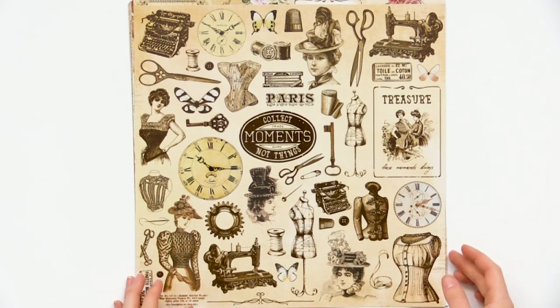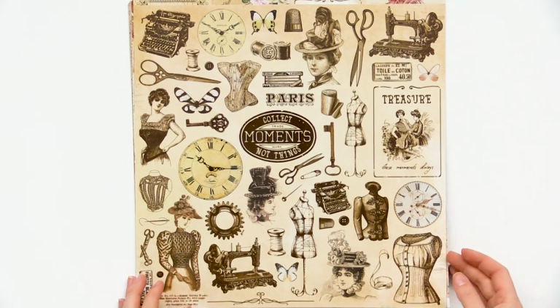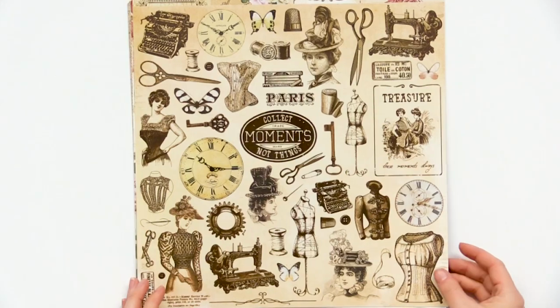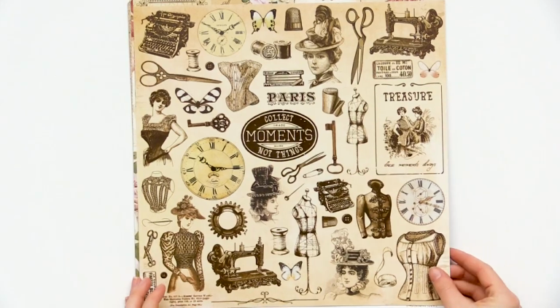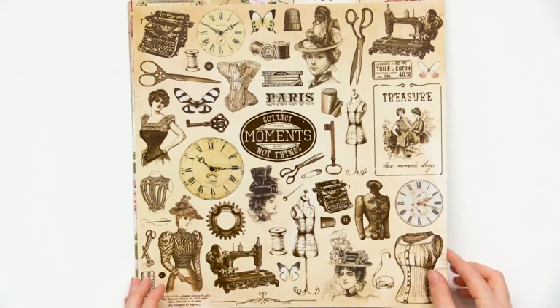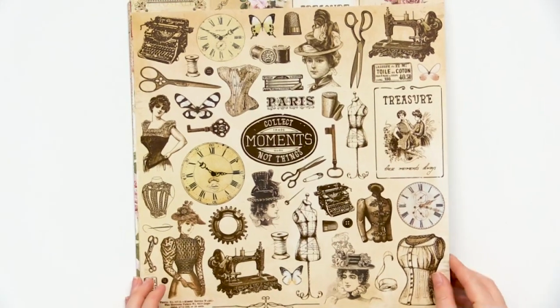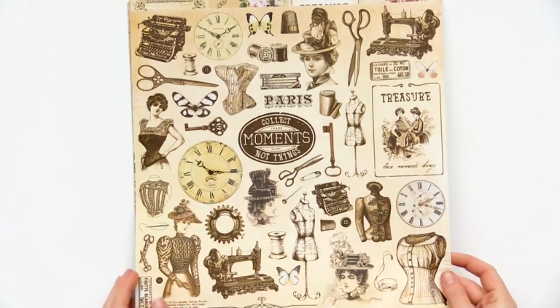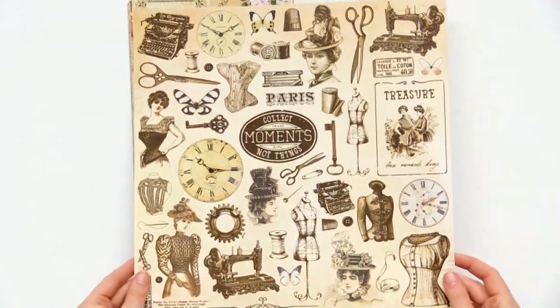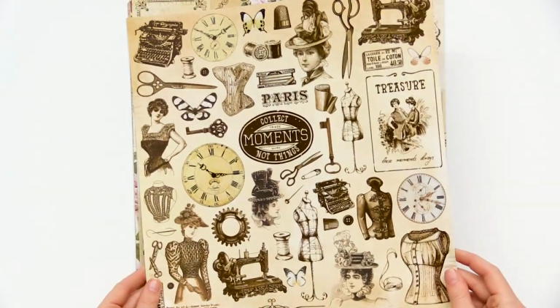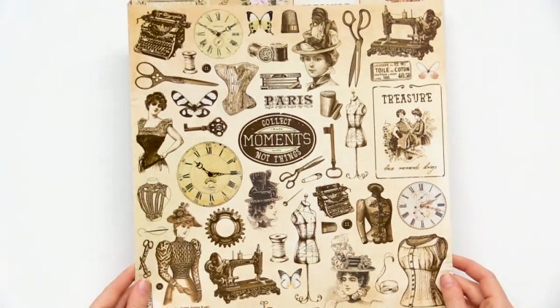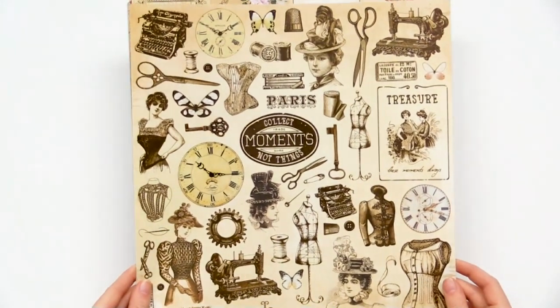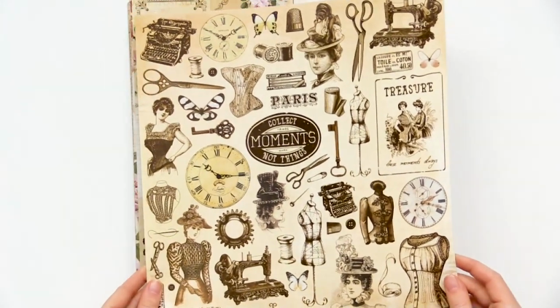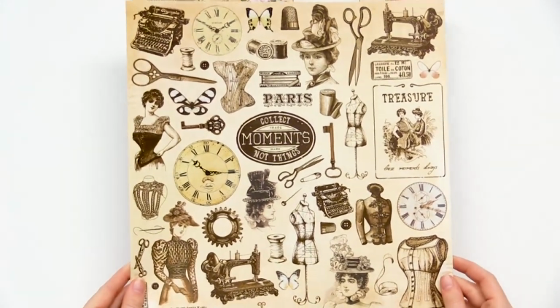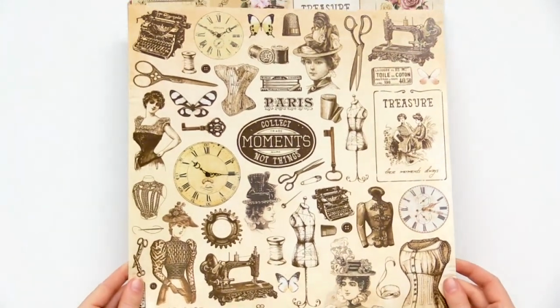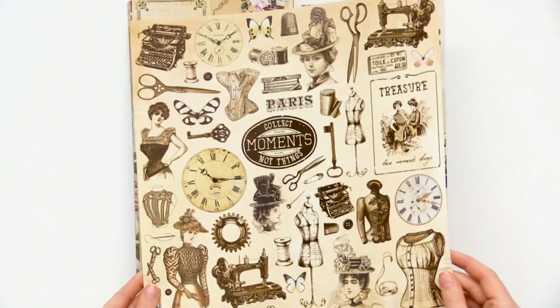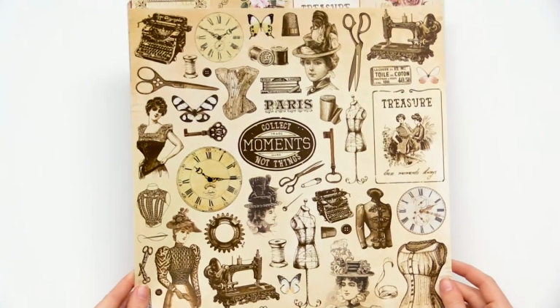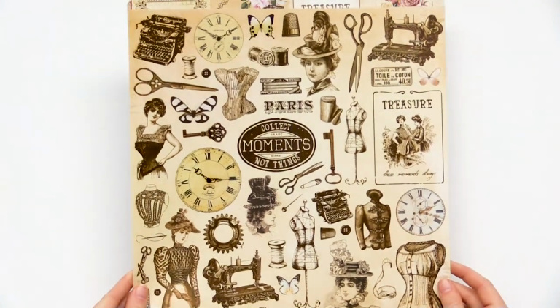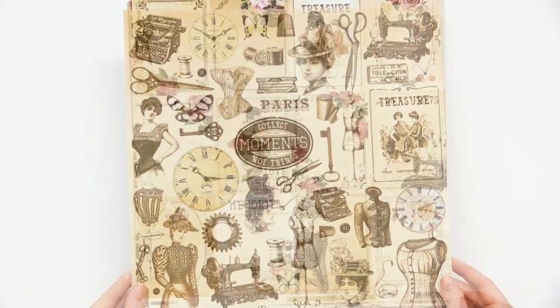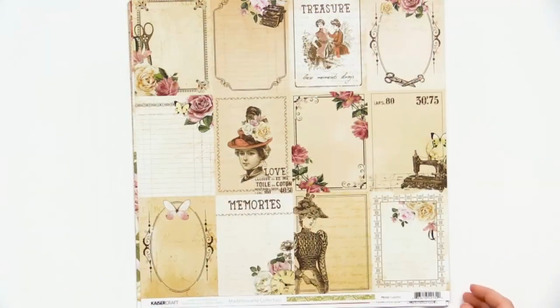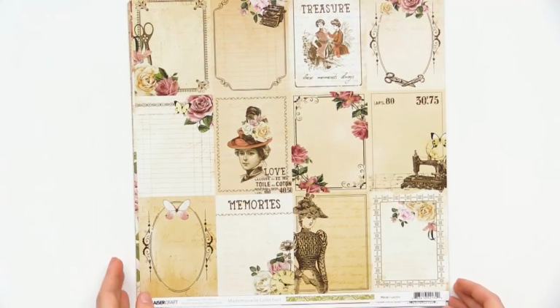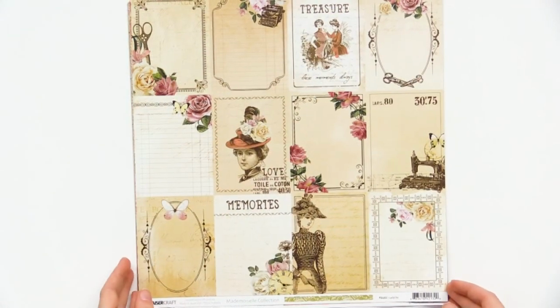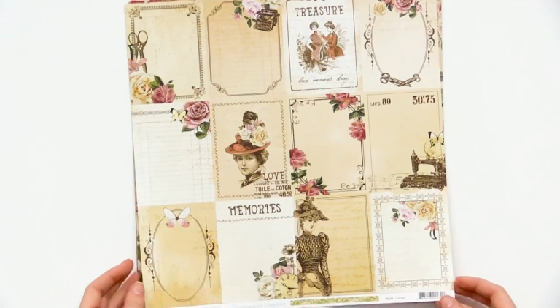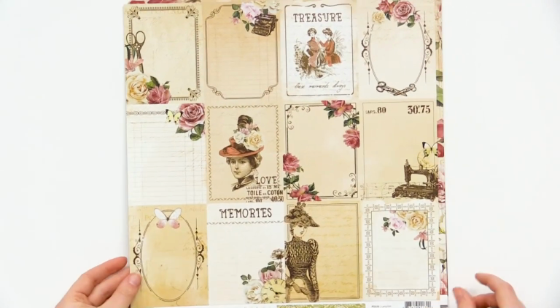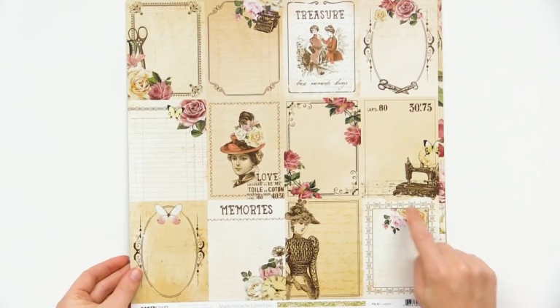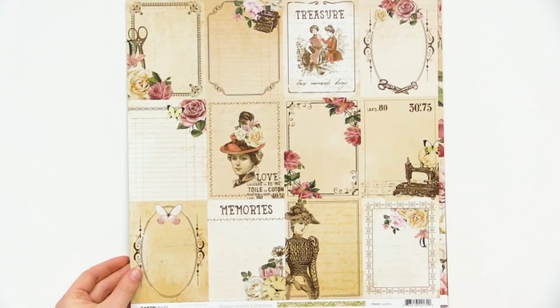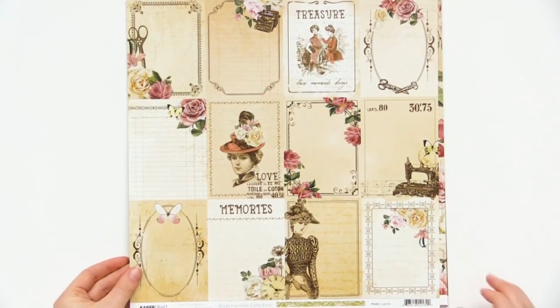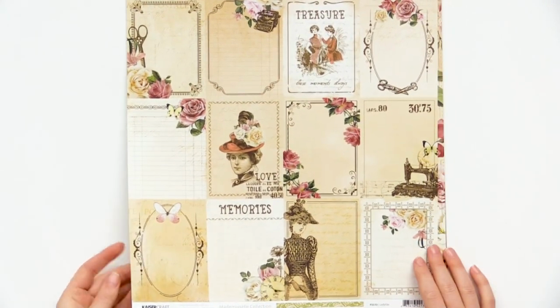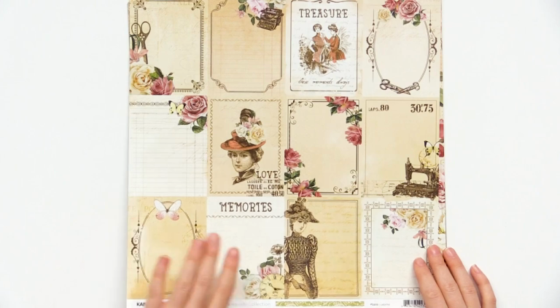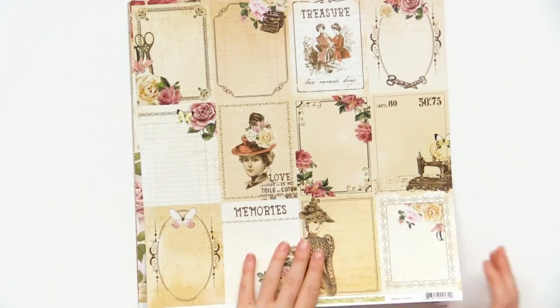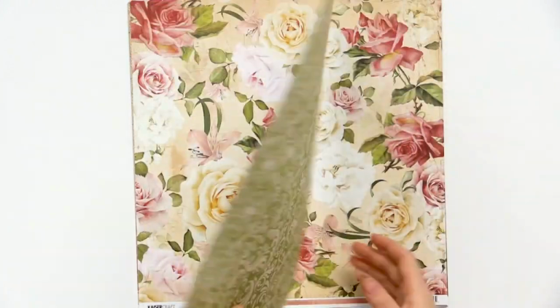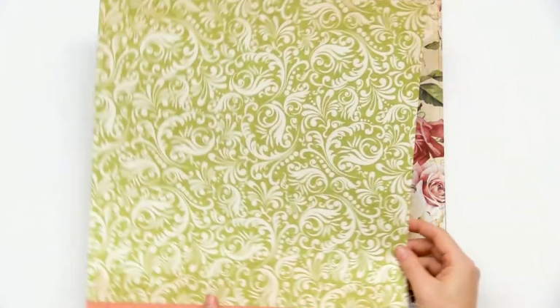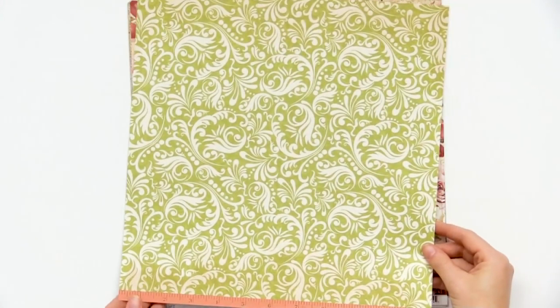Here we have this burnt beige, so pretty, and you can see that this has some specialty accents on it. This 12x12 is really nice. You can cut out the pockets for your cards and layouts. Super pretty.